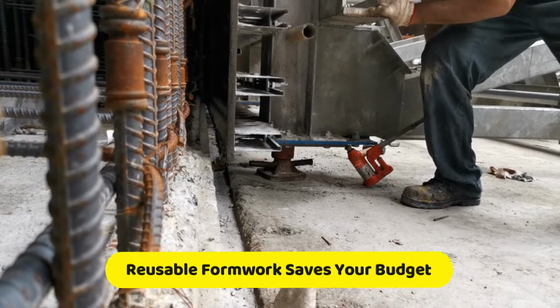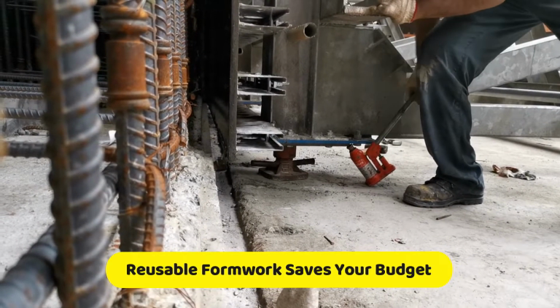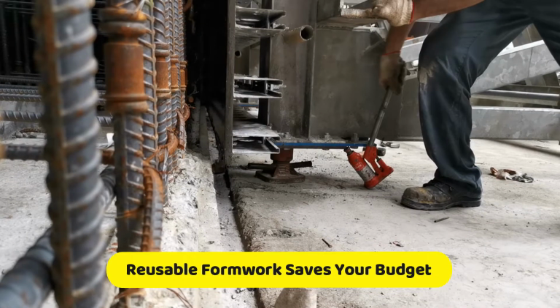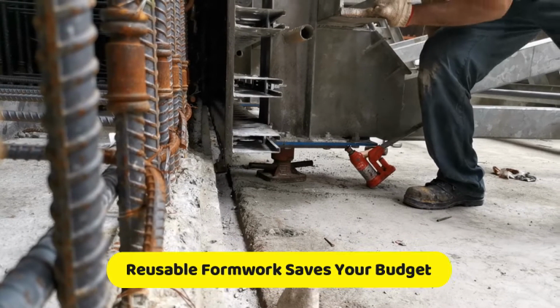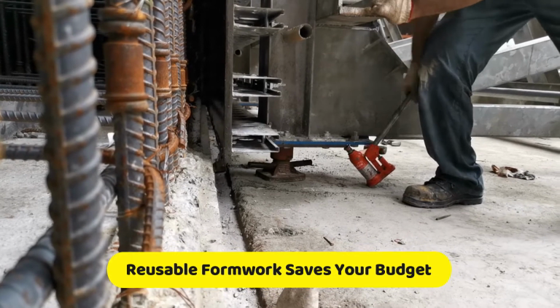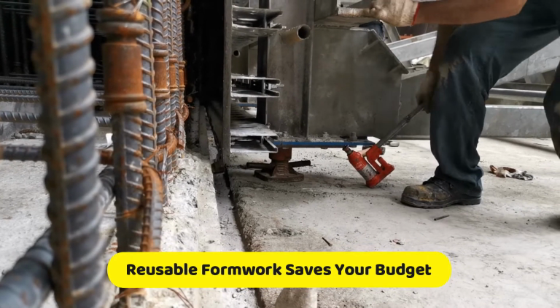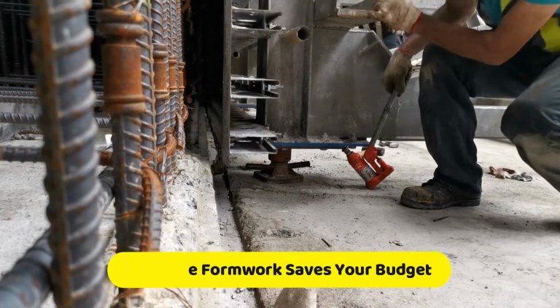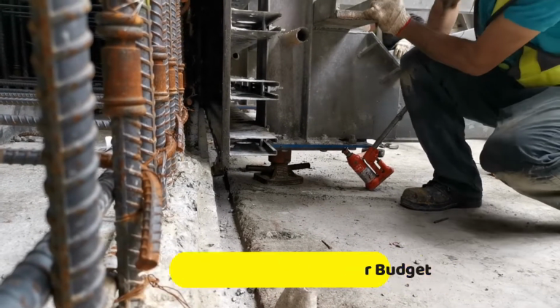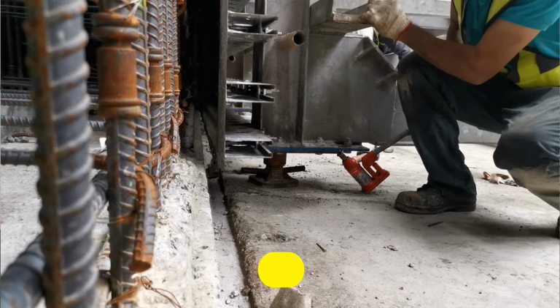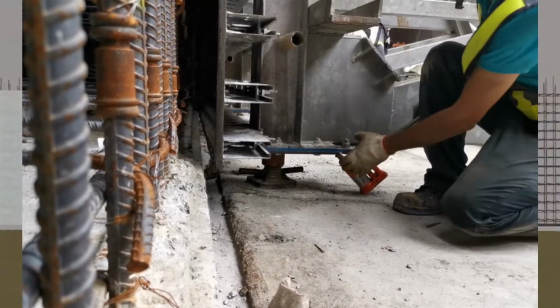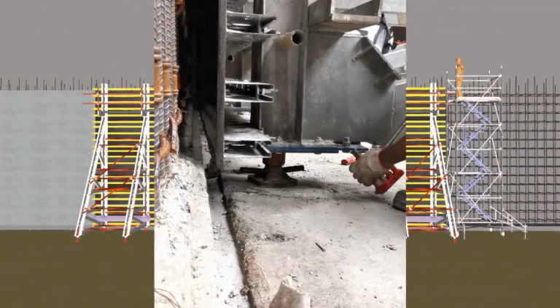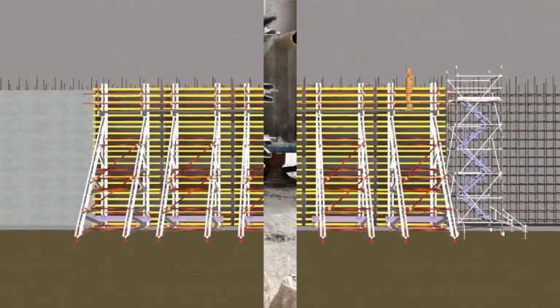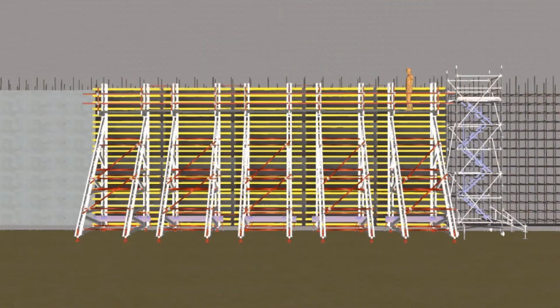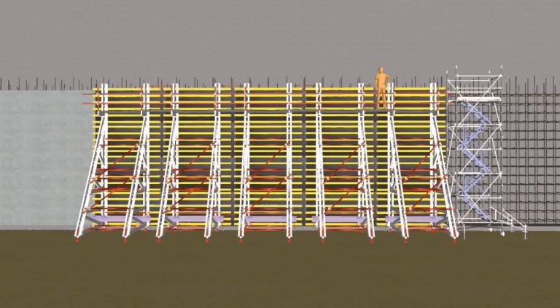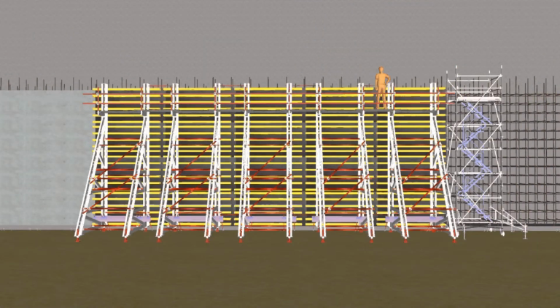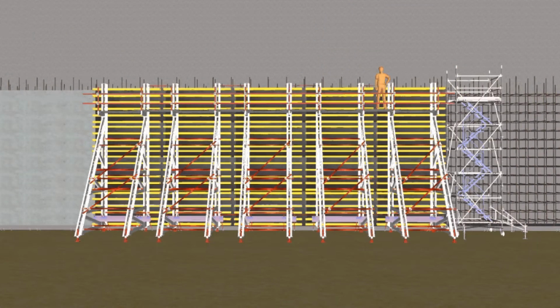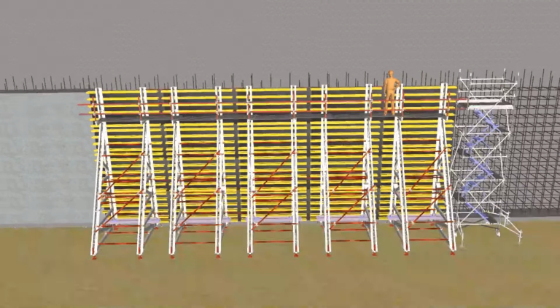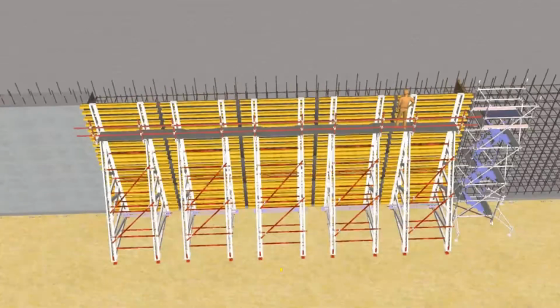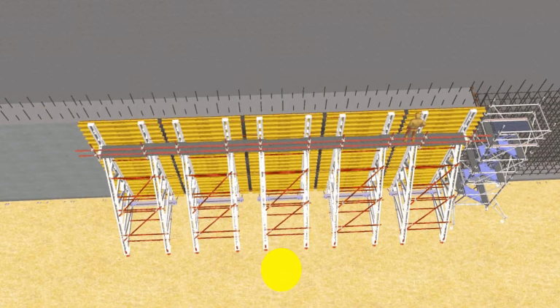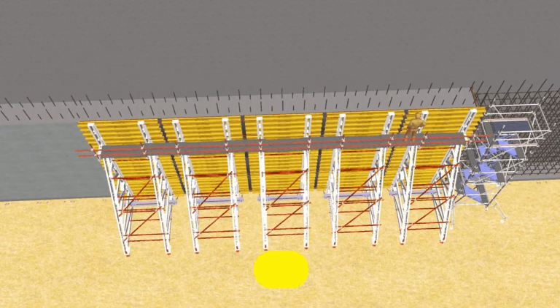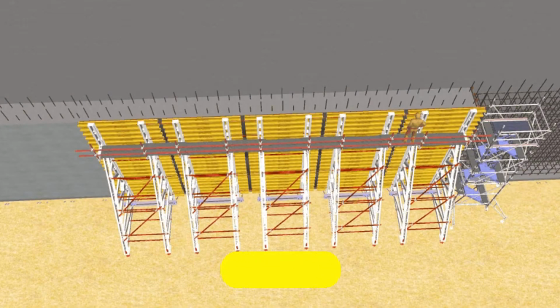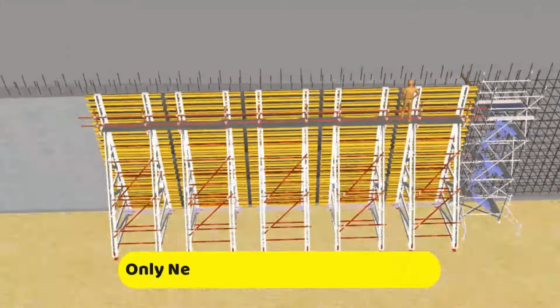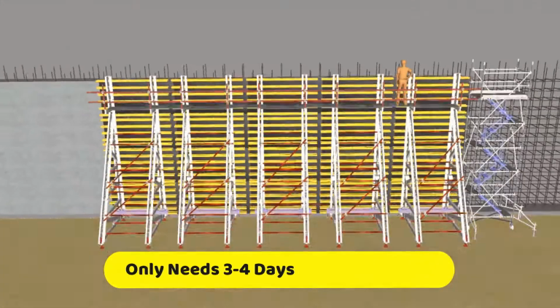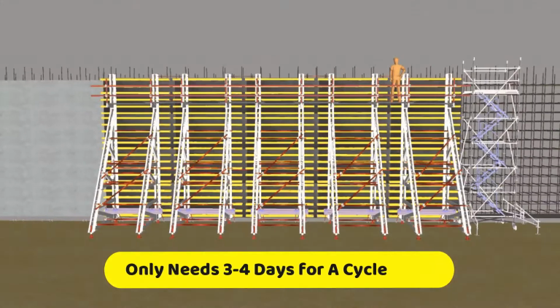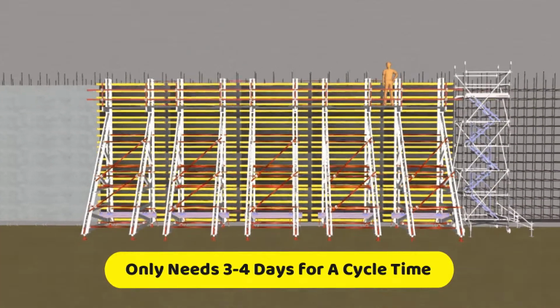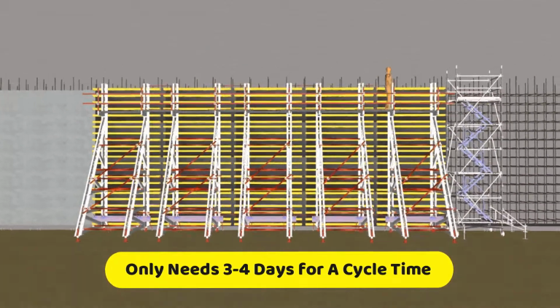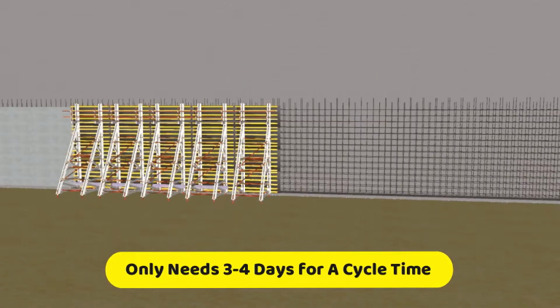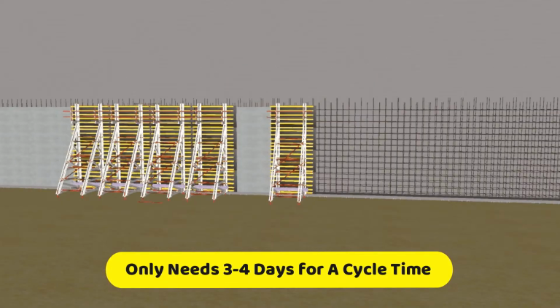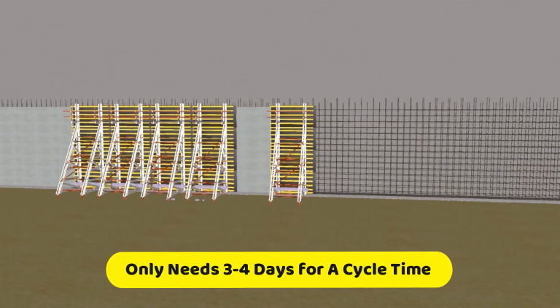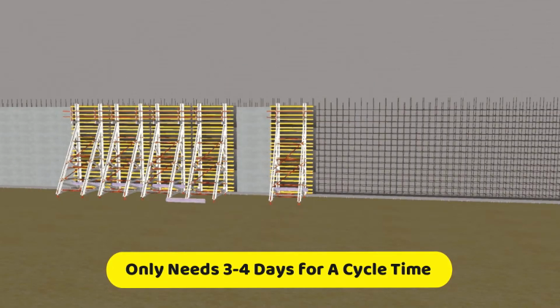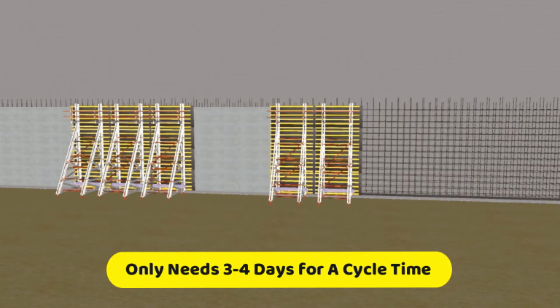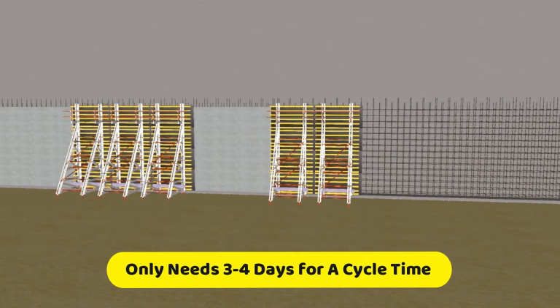Reusable formwork saves your budget, and only needs 3 to 4 days for a cycle time.